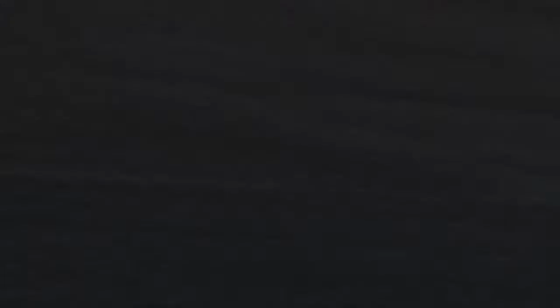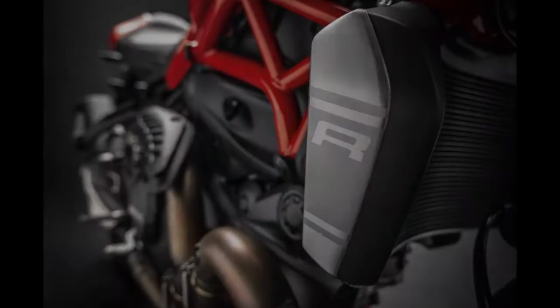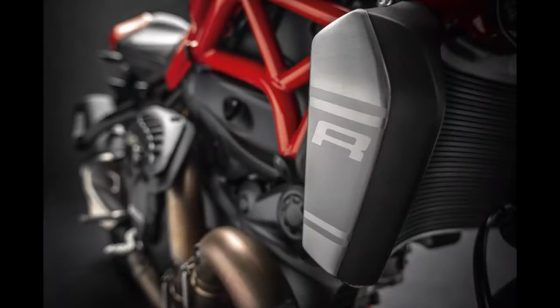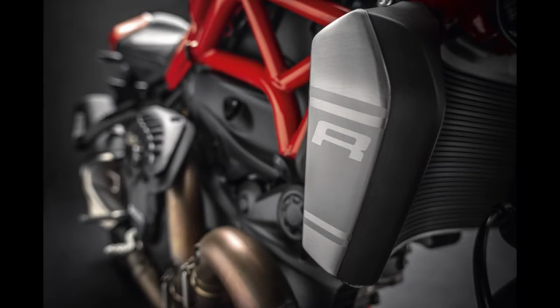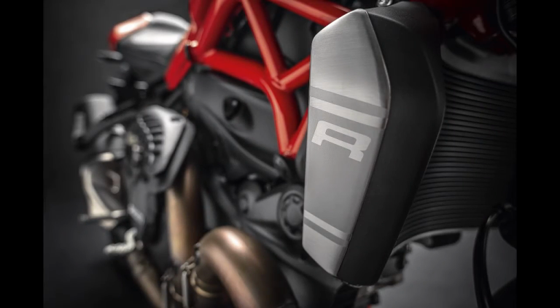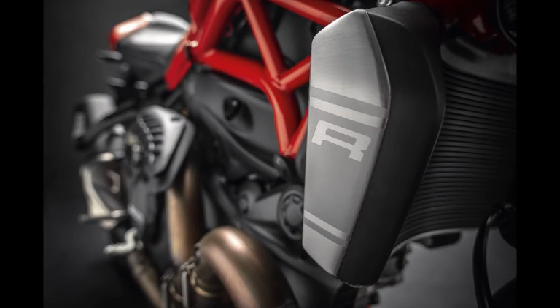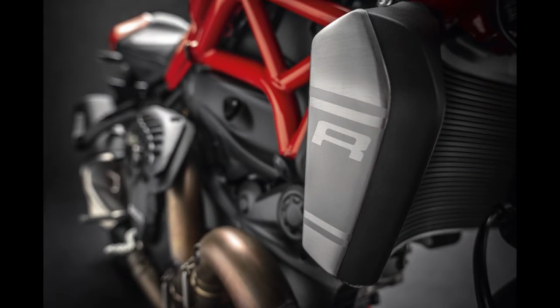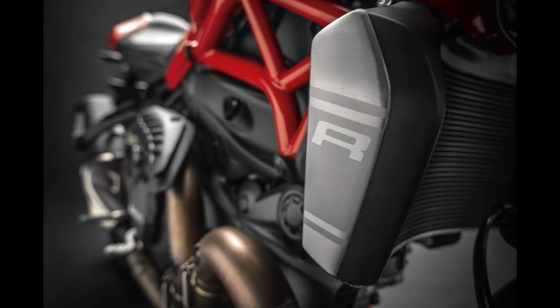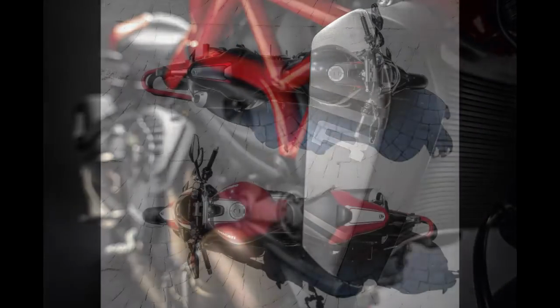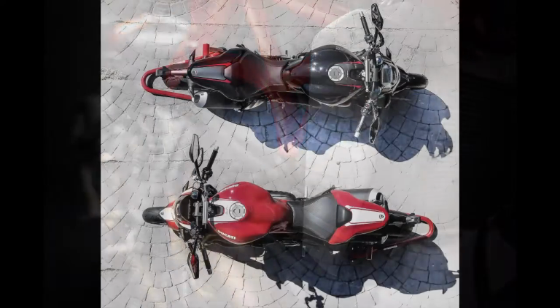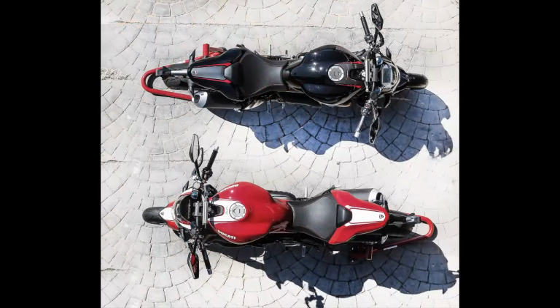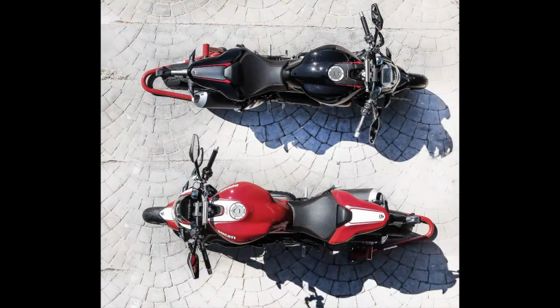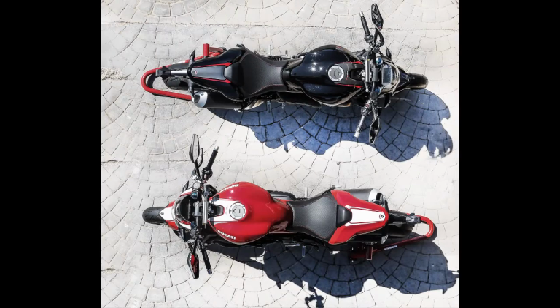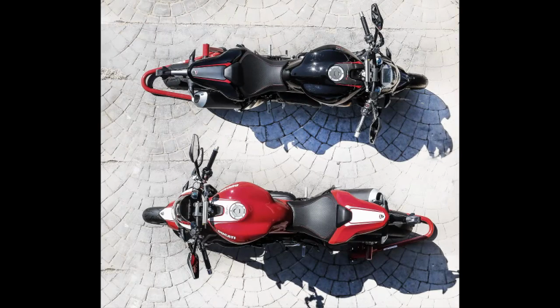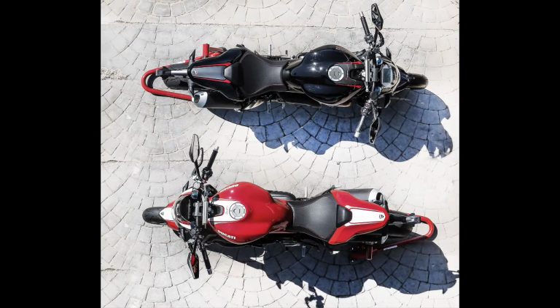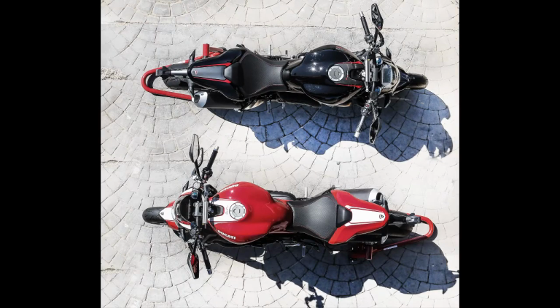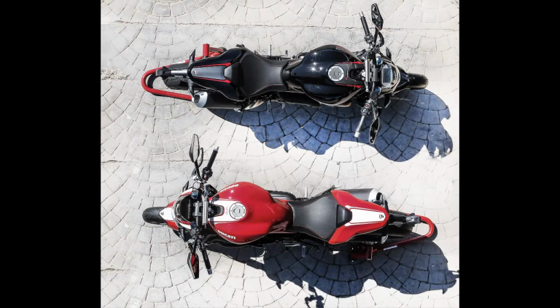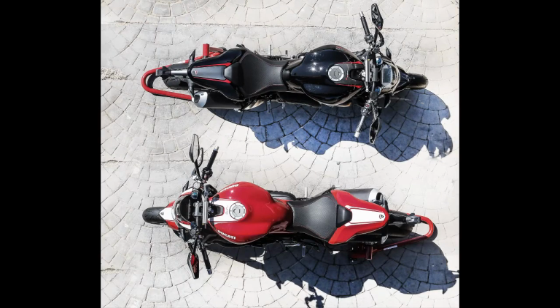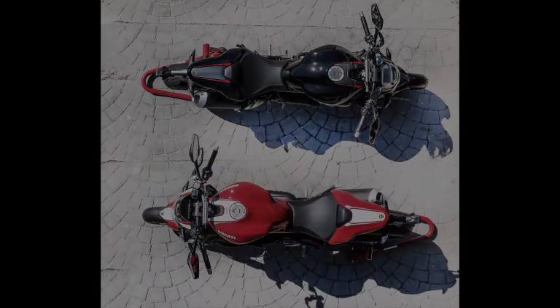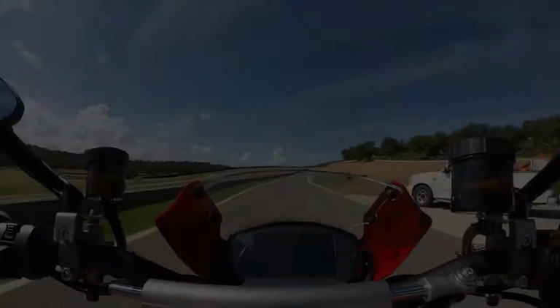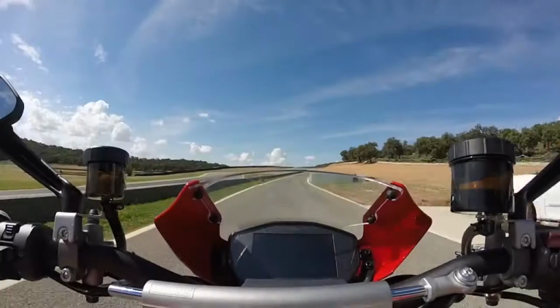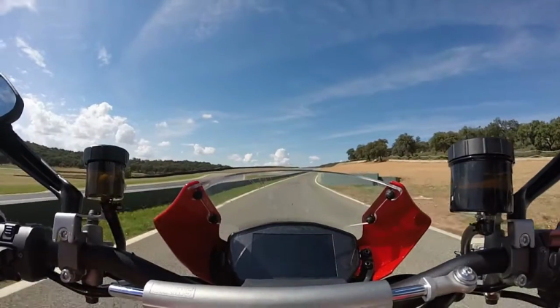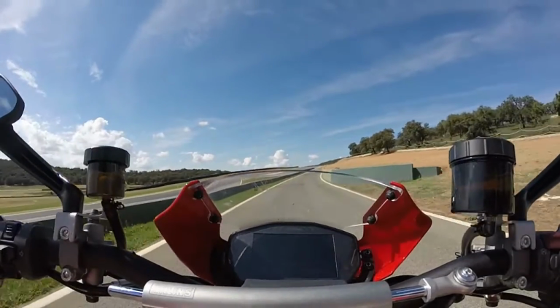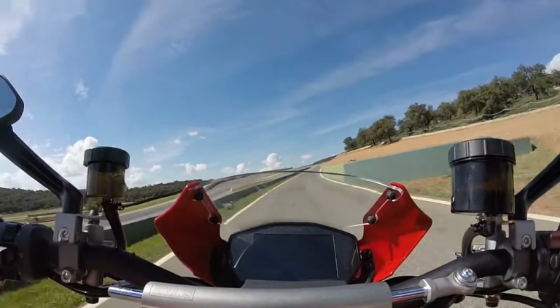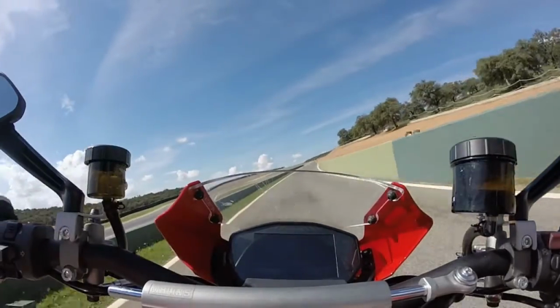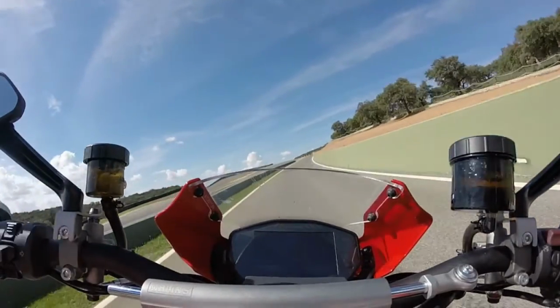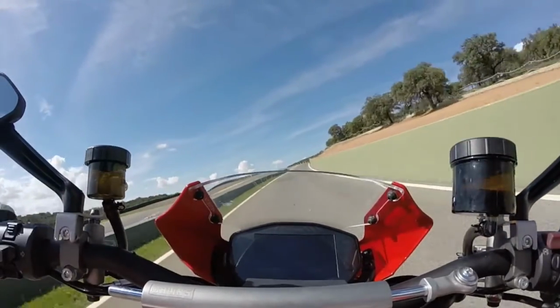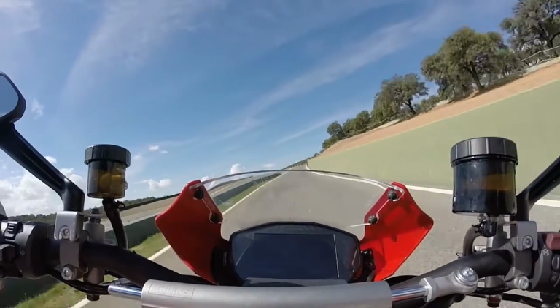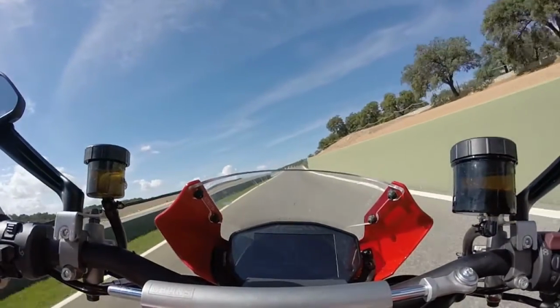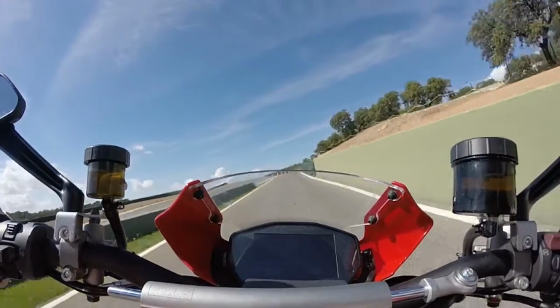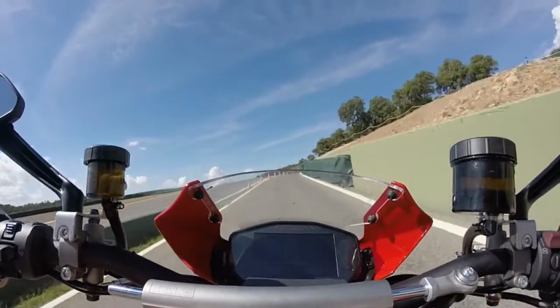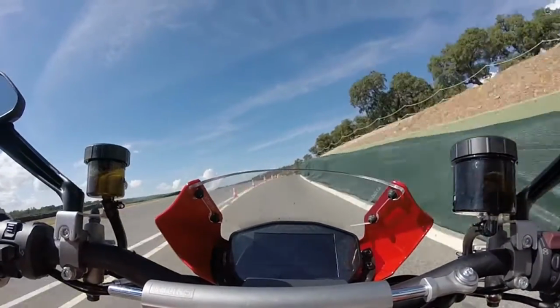The R designation on certain Ducatis has always meant something special: more power, exclusive components, lighter weight. The new 2016 Monster 1200R makes 160 horsepower and 97 foot-pounds of torque.